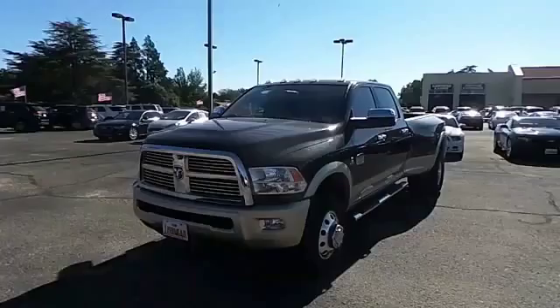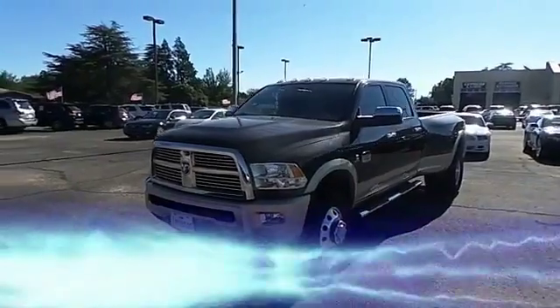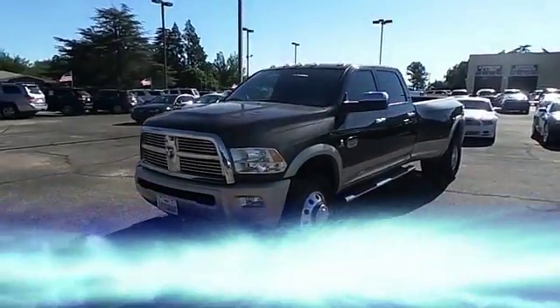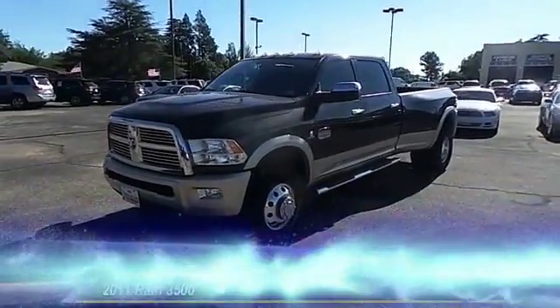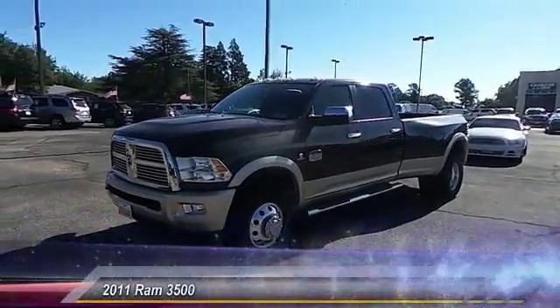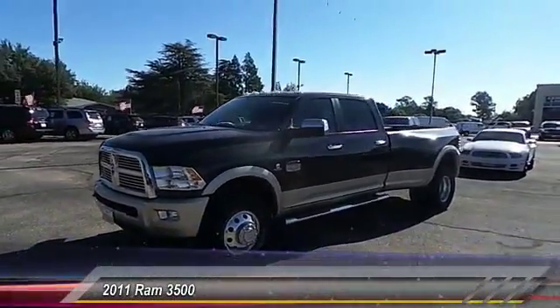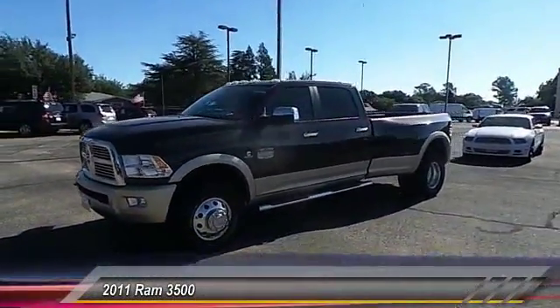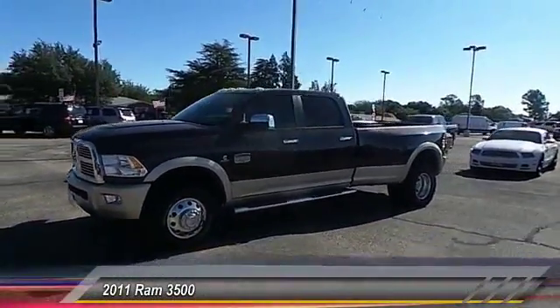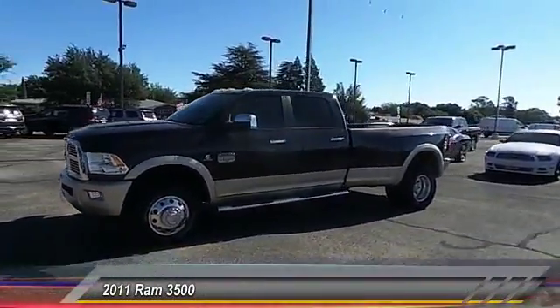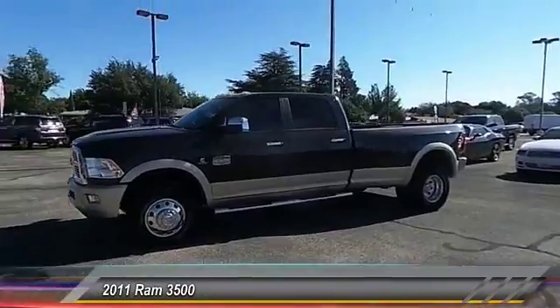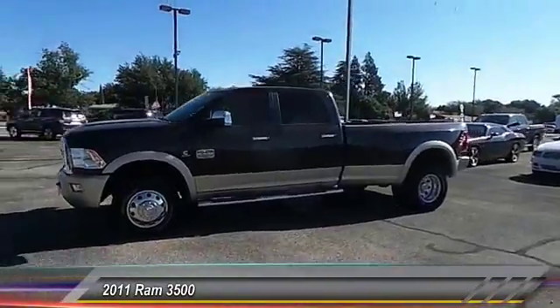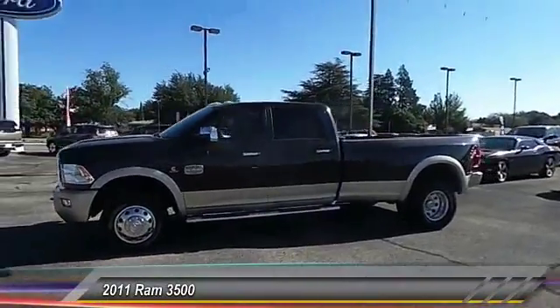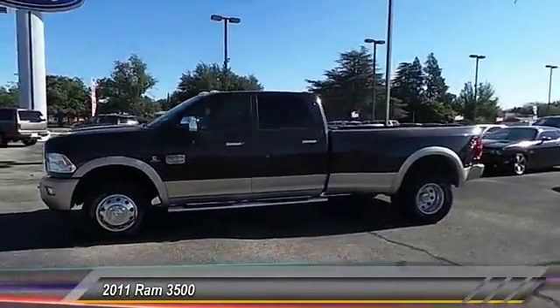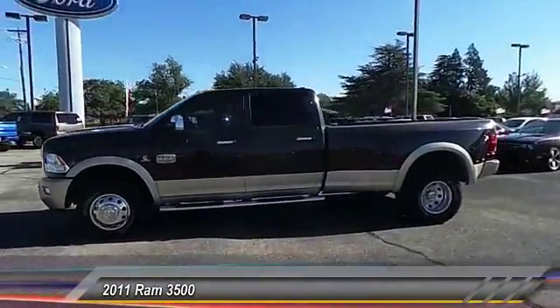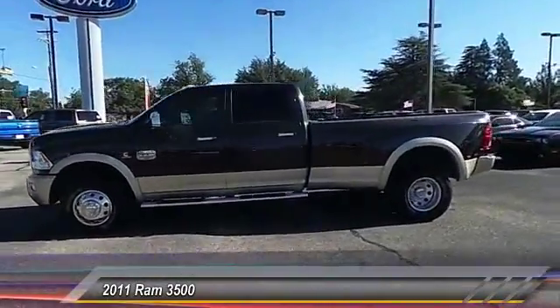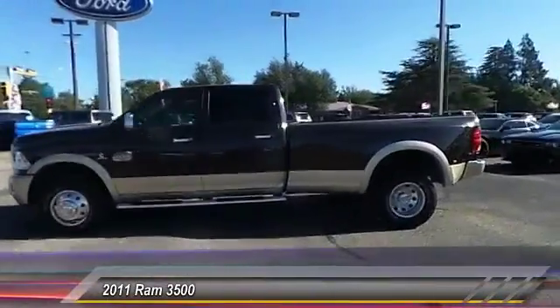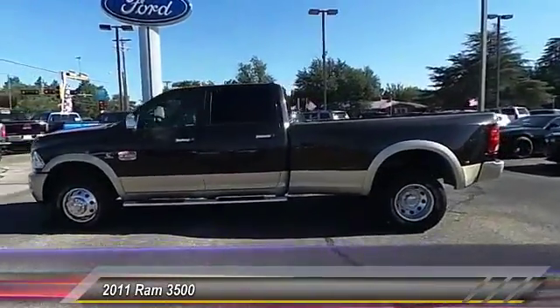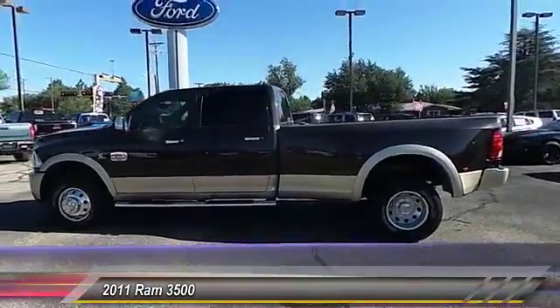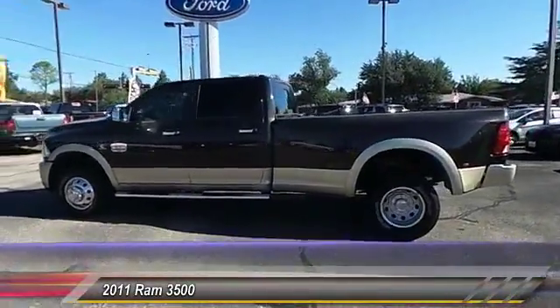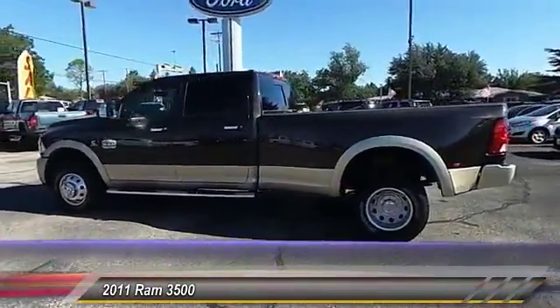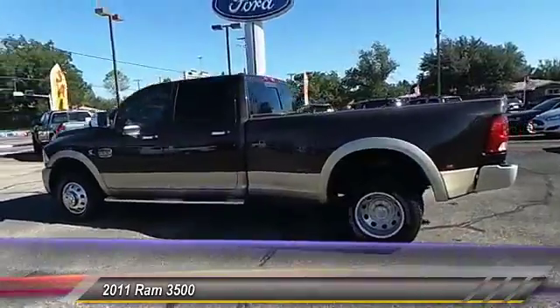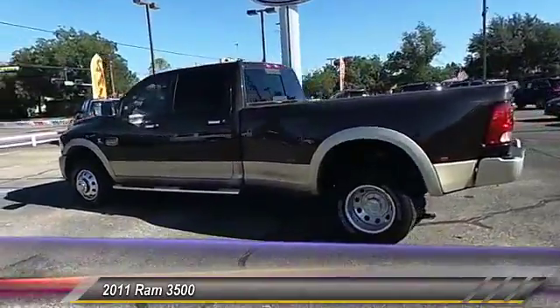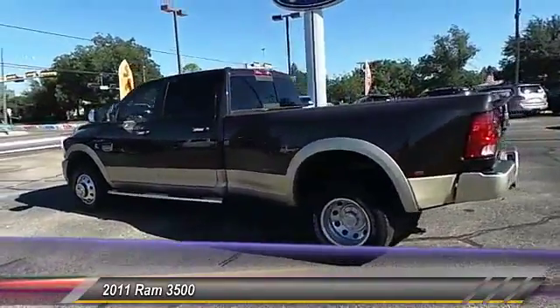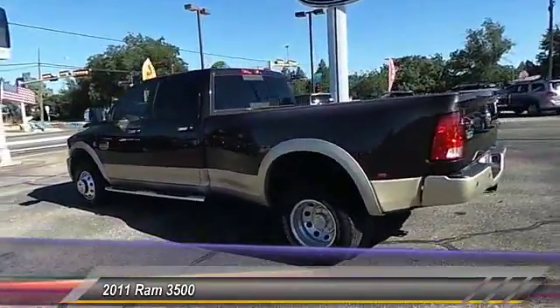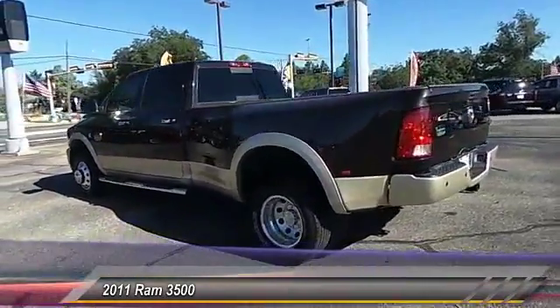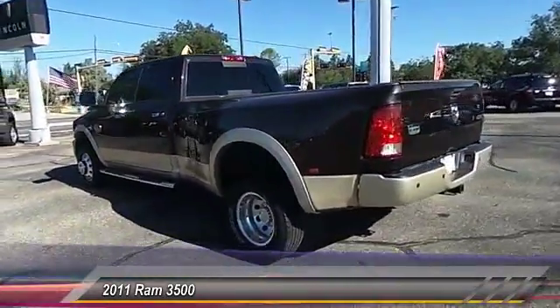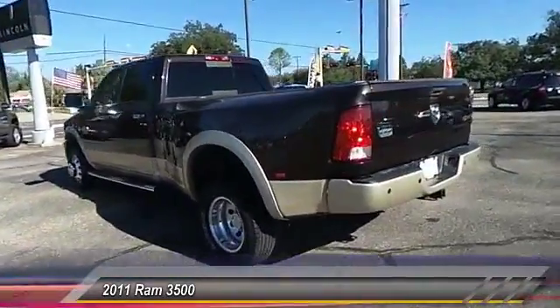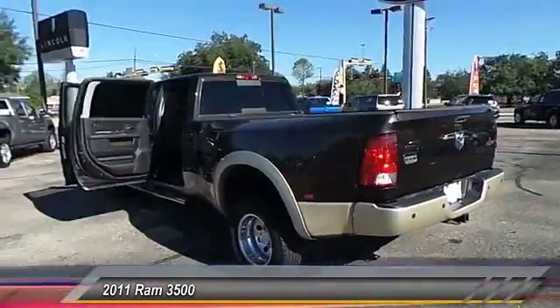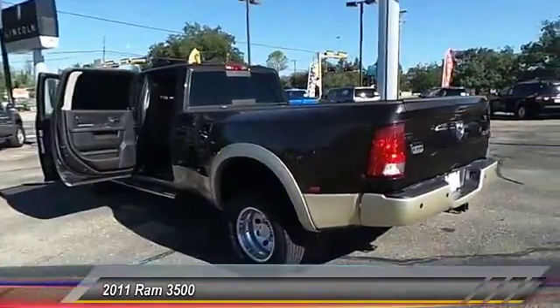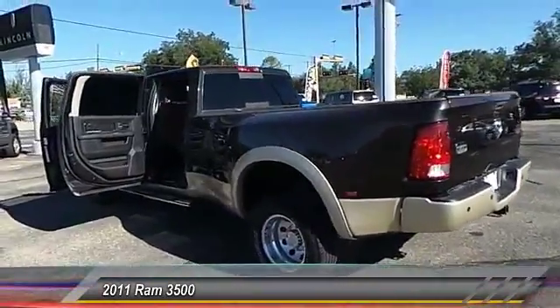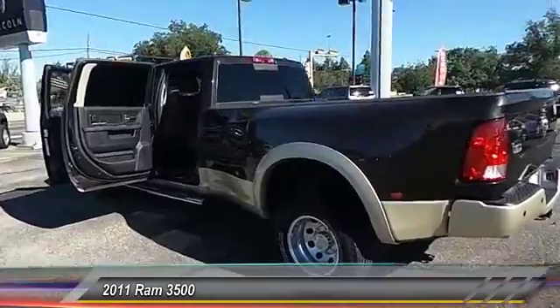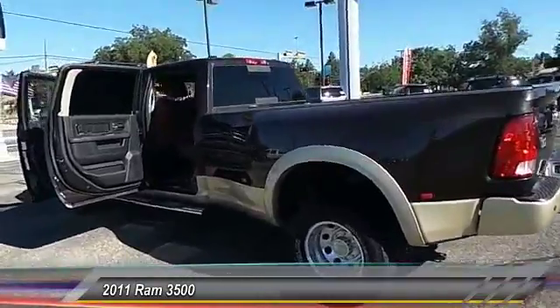The 2011 Ram 3500 is a solid option for truck buyers in need of hauling capacity and serious towing. With names like HEMI and Cummins under the hood, there is plenty of muscle to back it up.